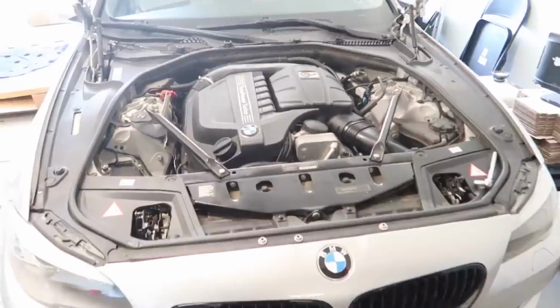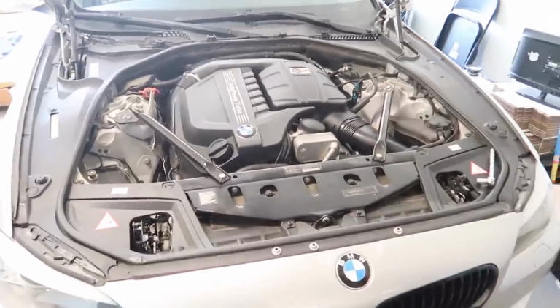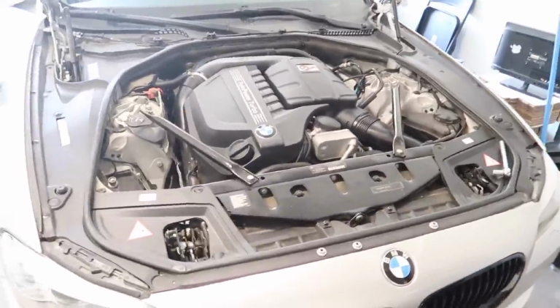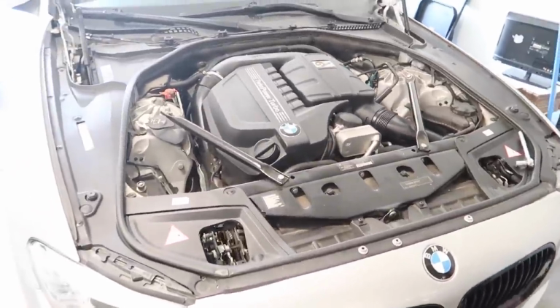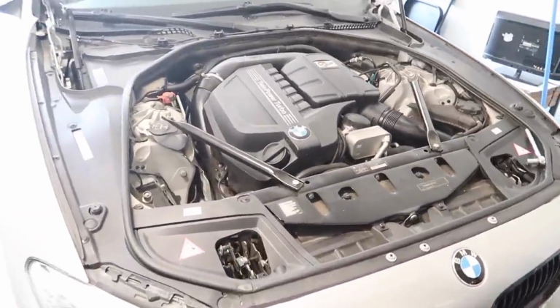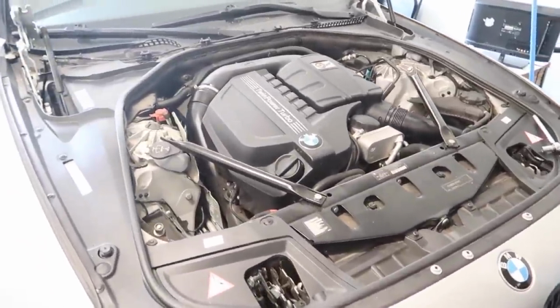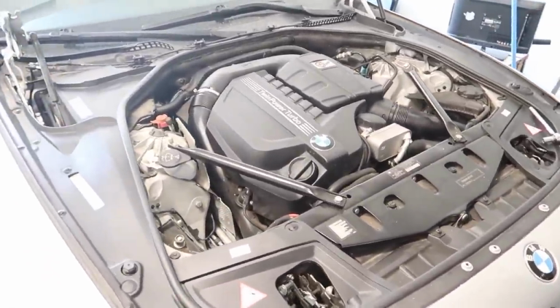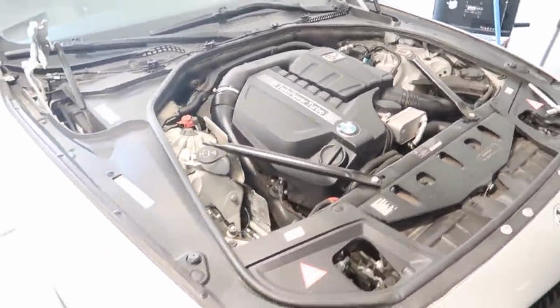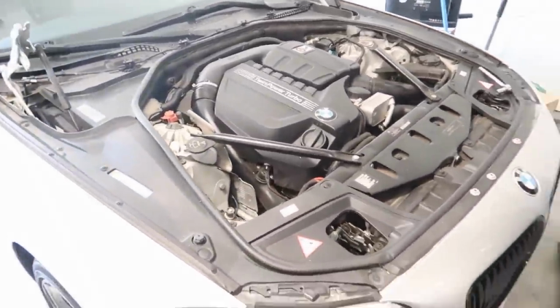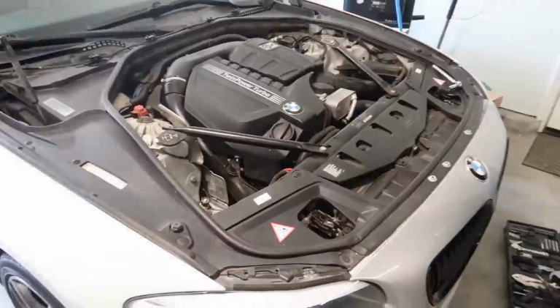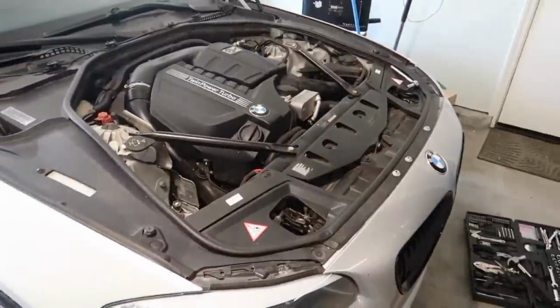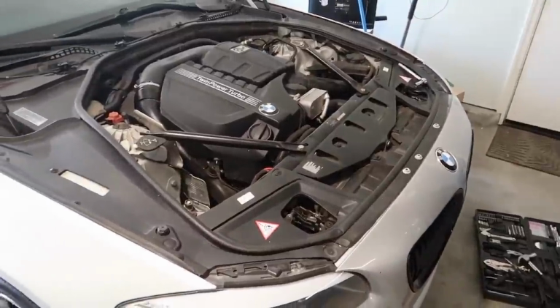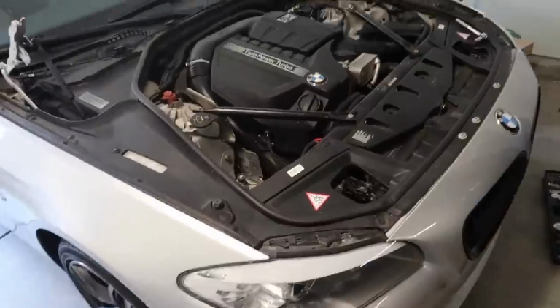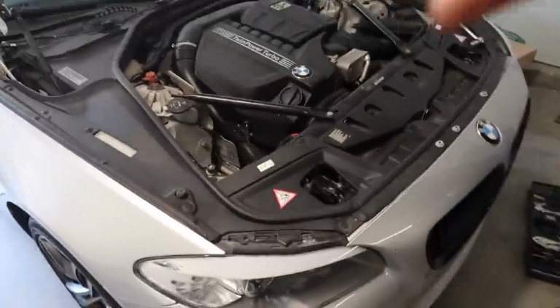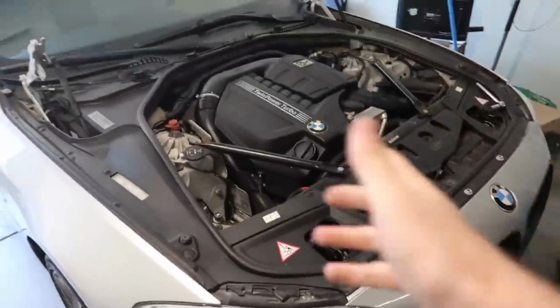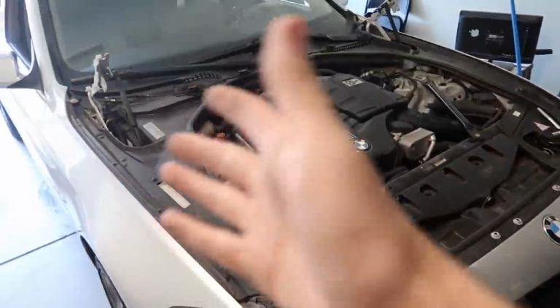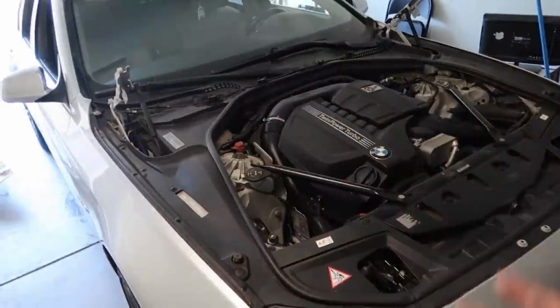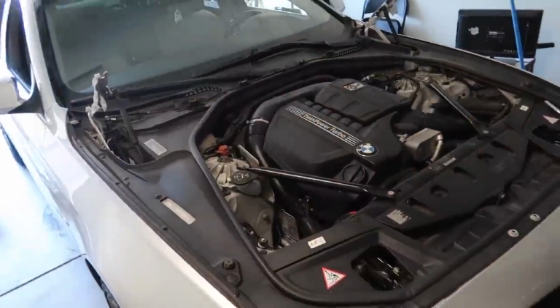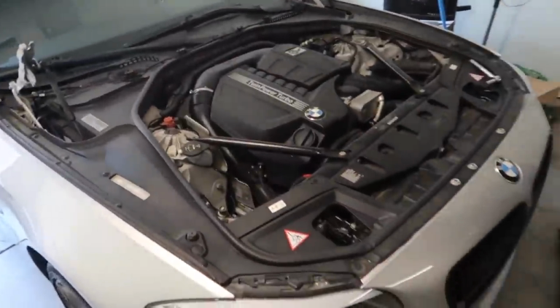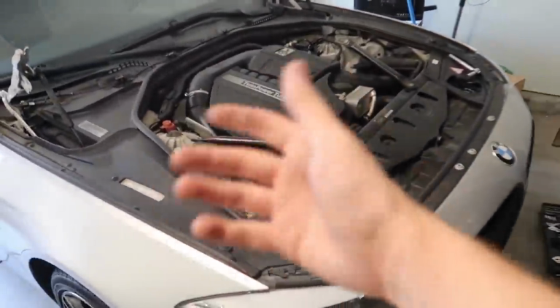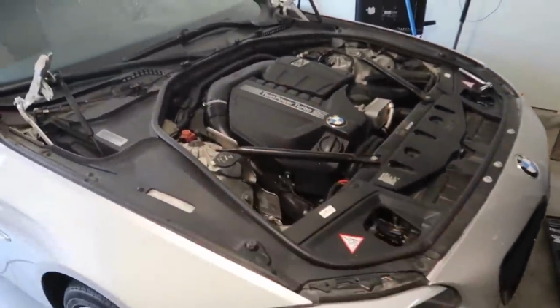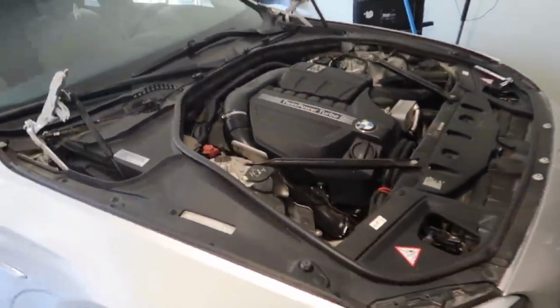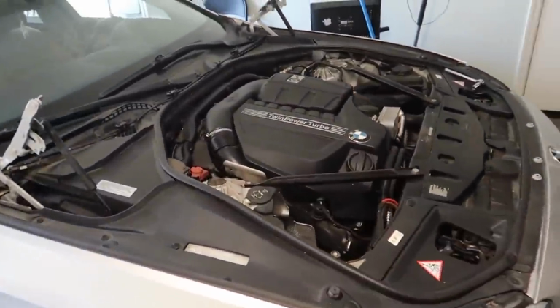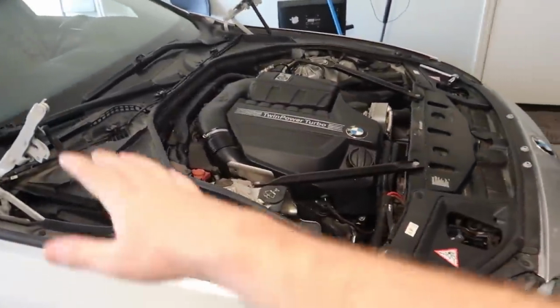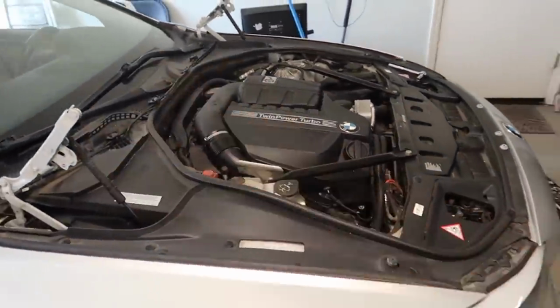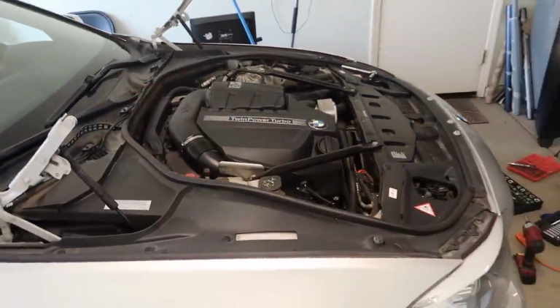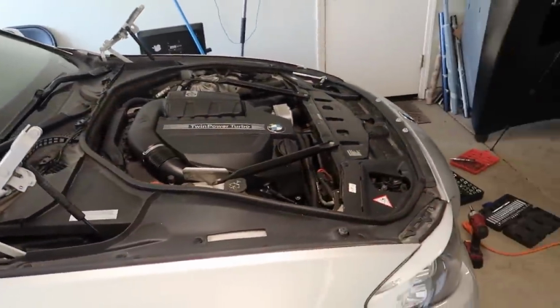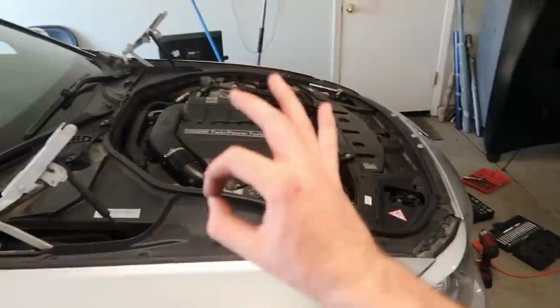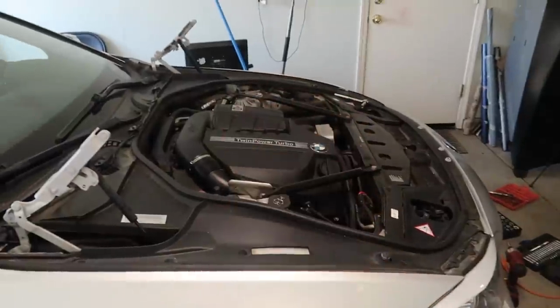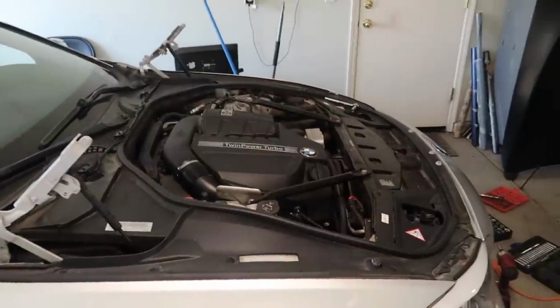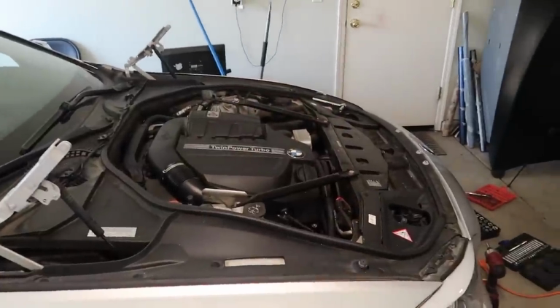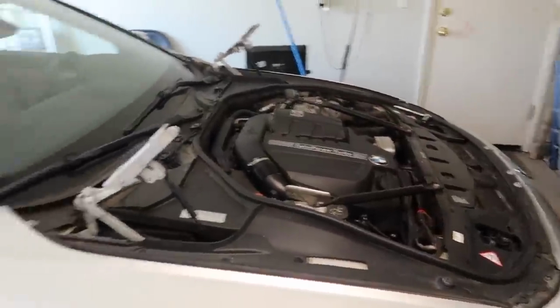Just got the hood off and I can already say this looks so much better. Honestly I love a car with no hood — I wish you could rock cars without any hoods. This looks so good. I love all the plastics and stuff. This looks really clean, I'm not gonna lie.